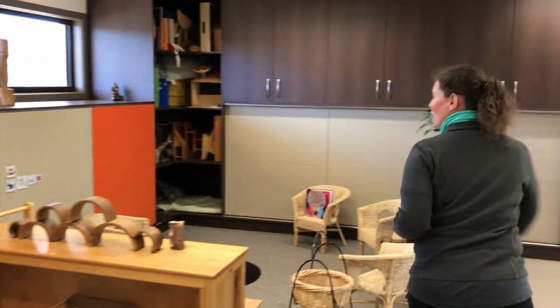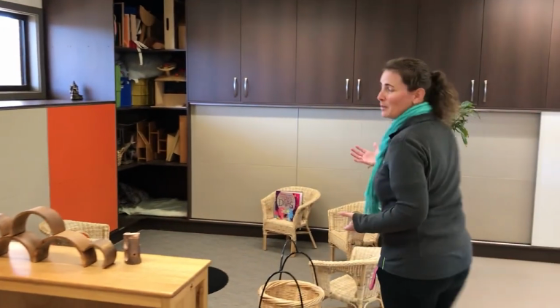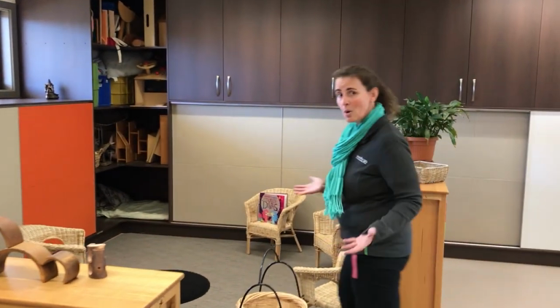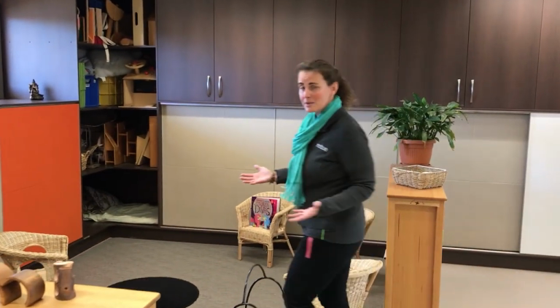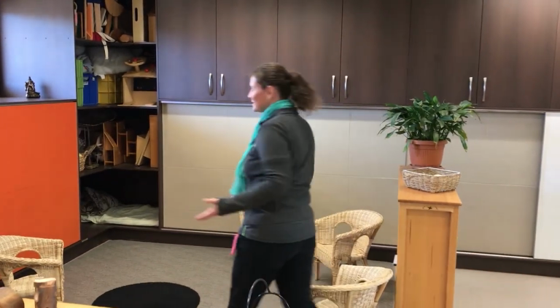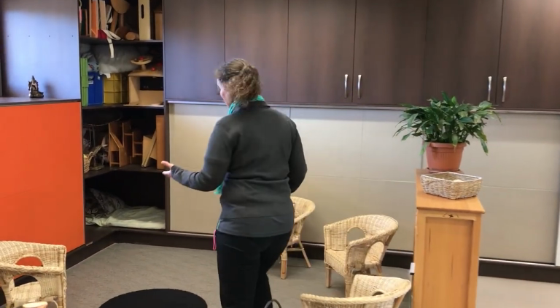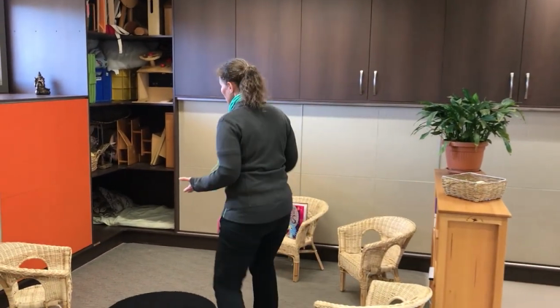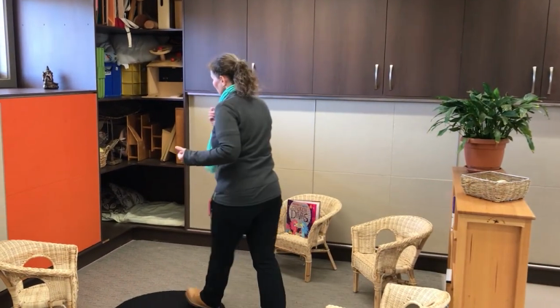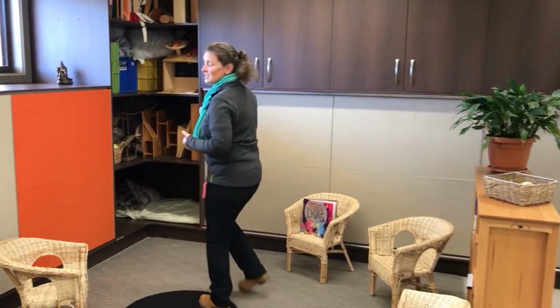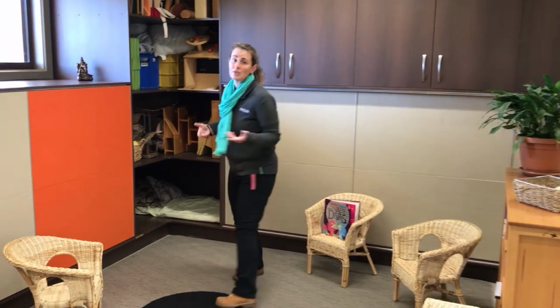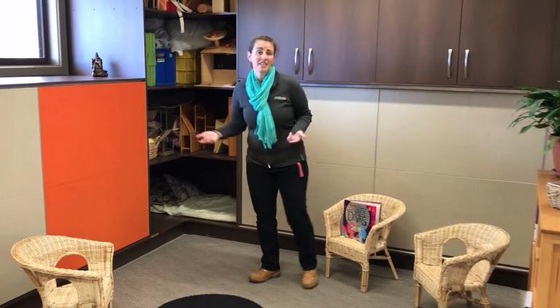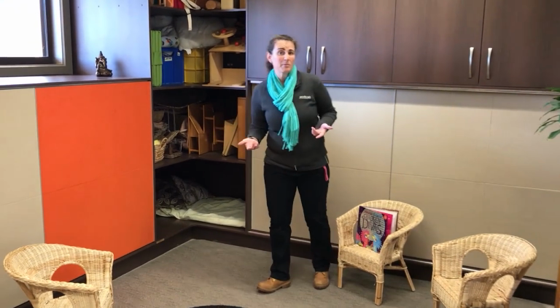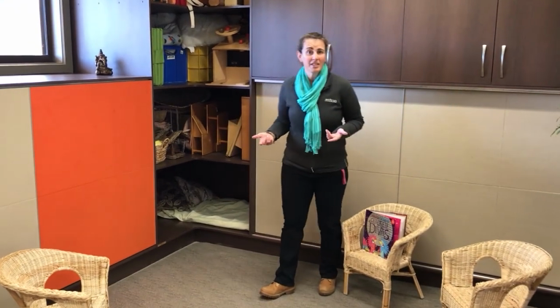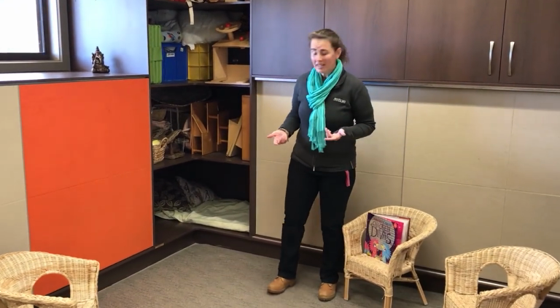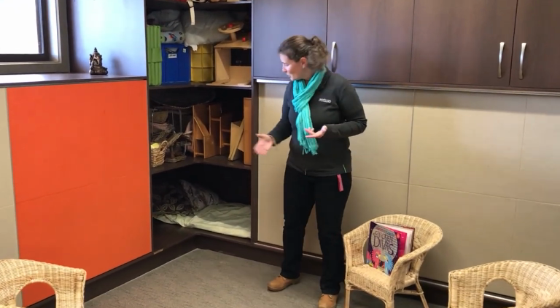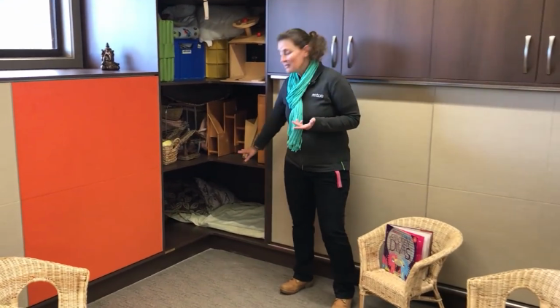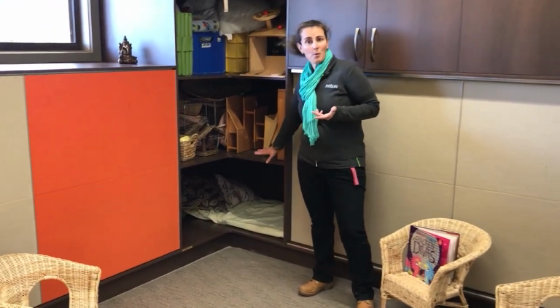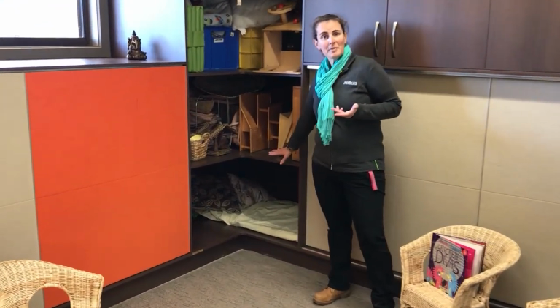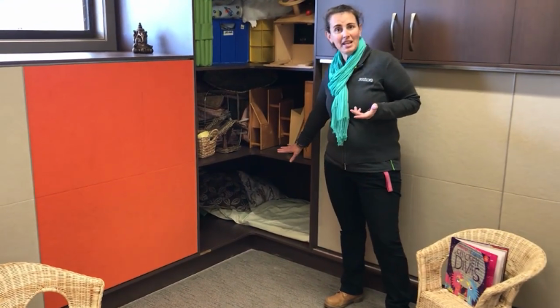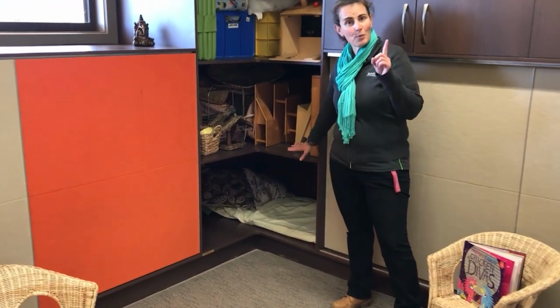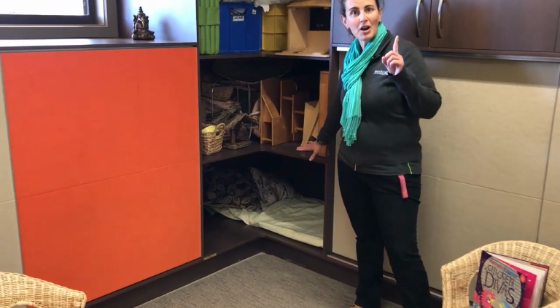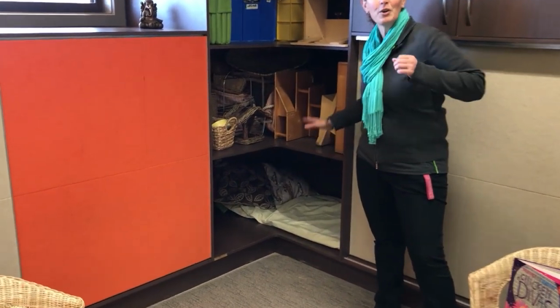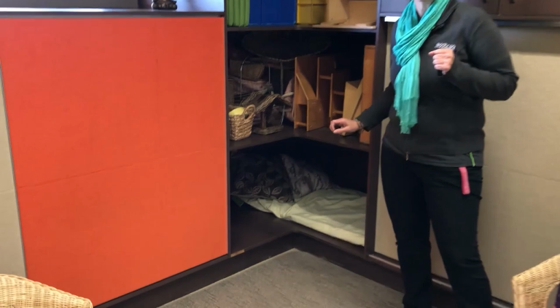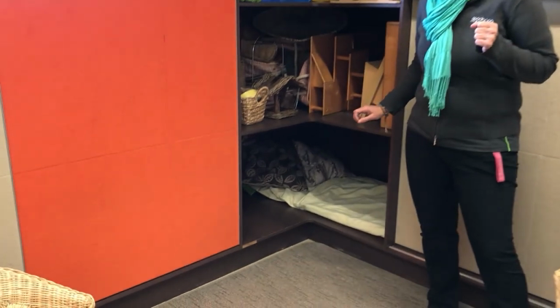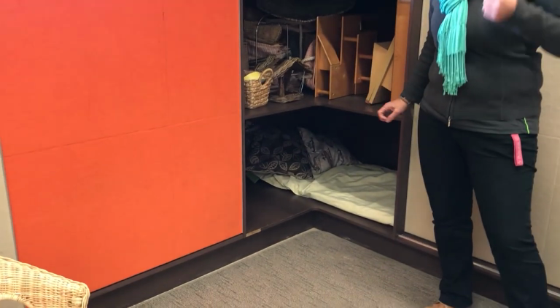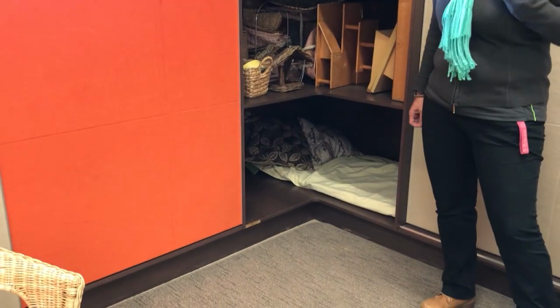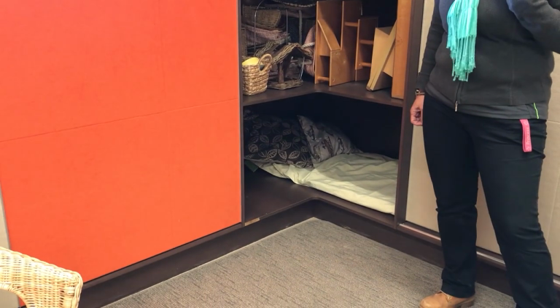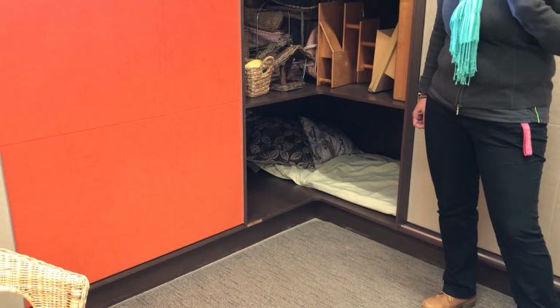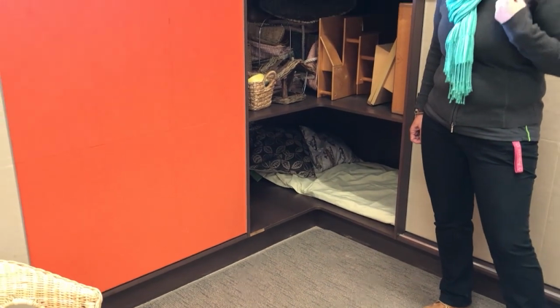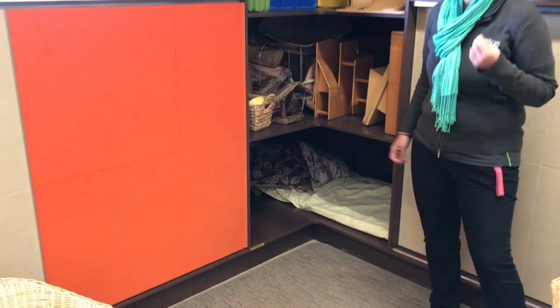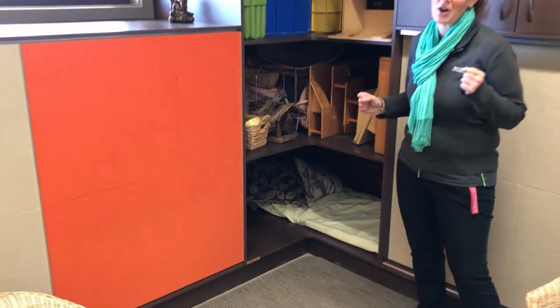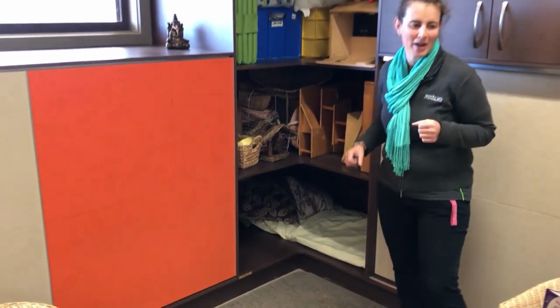Over here we have a quiet space. Some of our children need to sleep during the day, so we have a quiet space in here for one child who can hide away. Sometimes it's nice to be in those little spaces just hiding away.